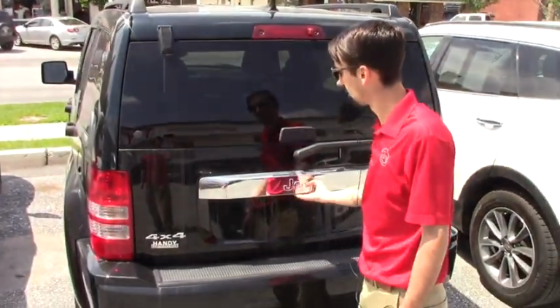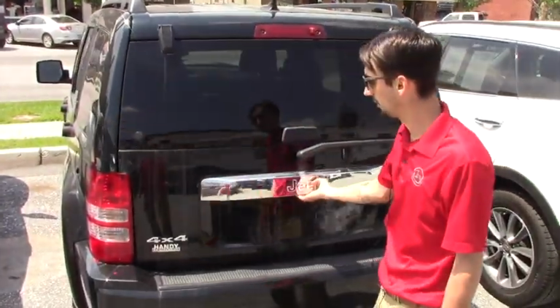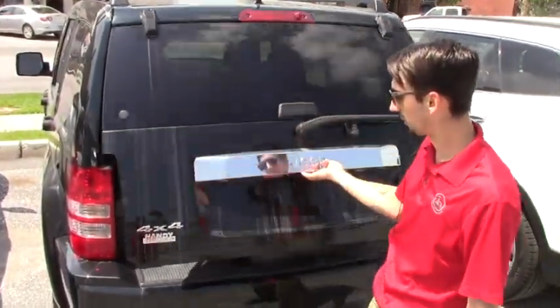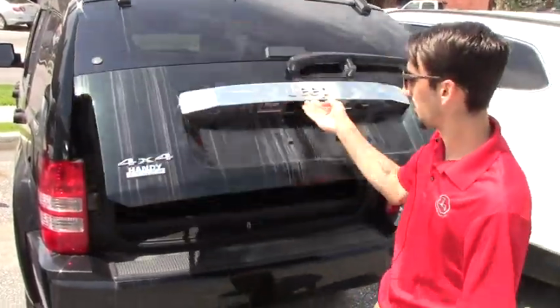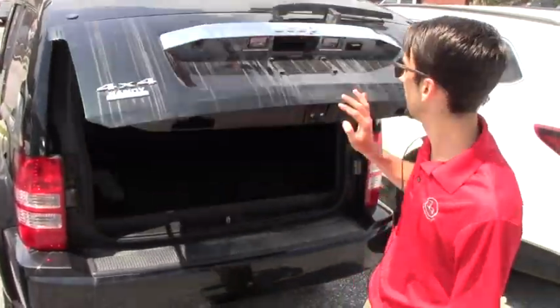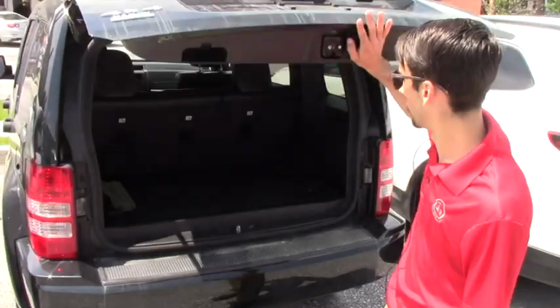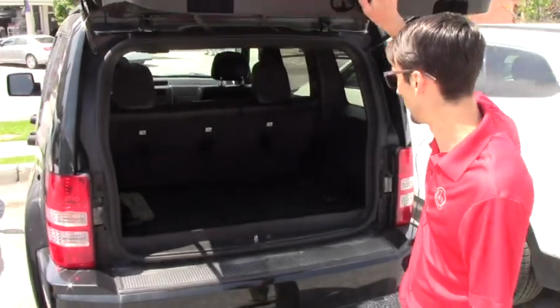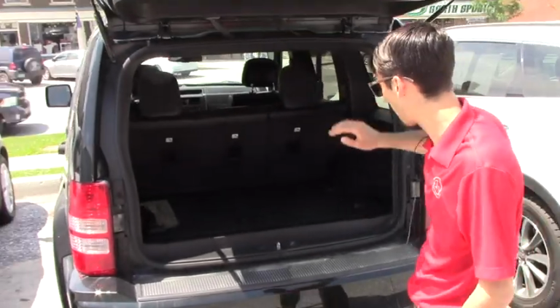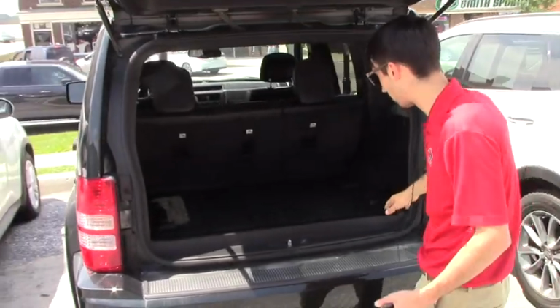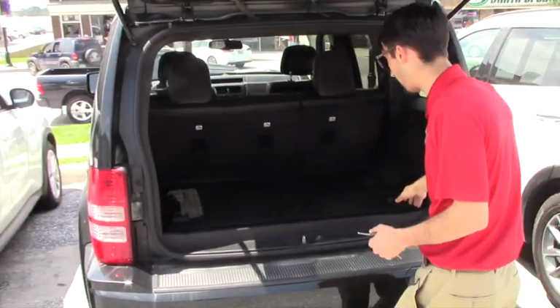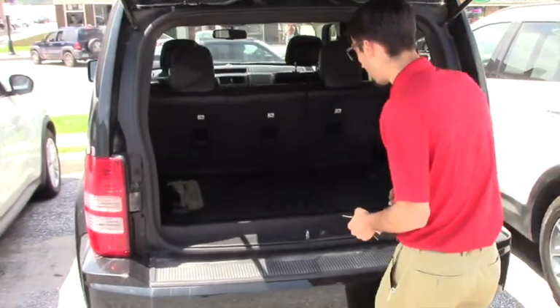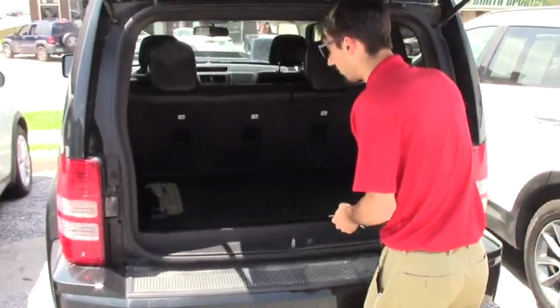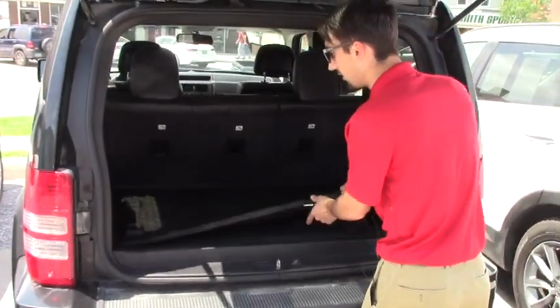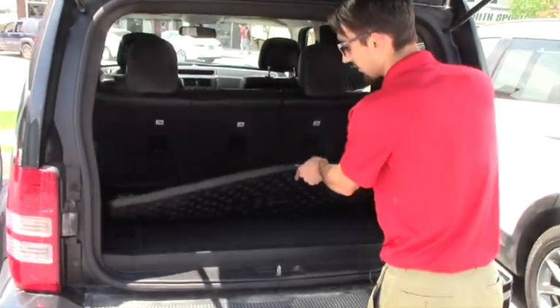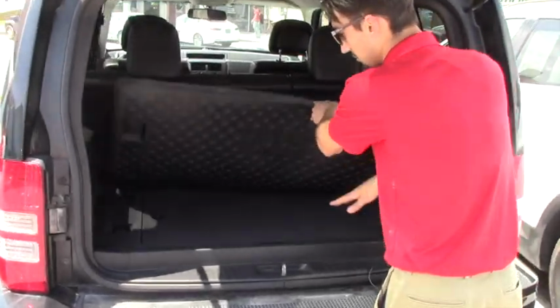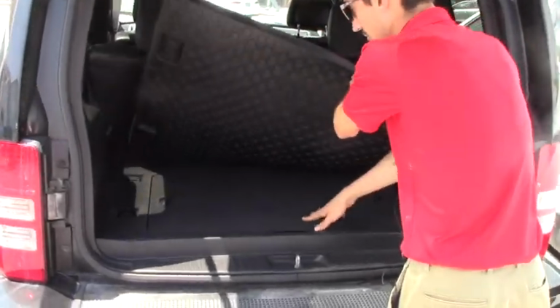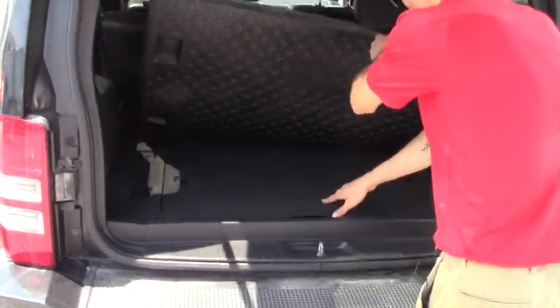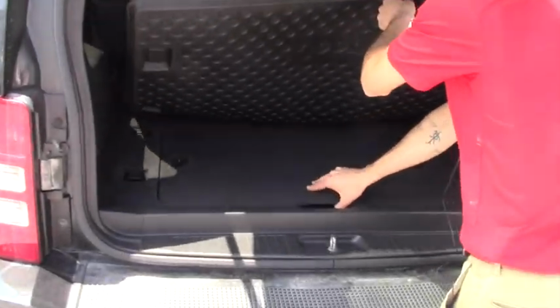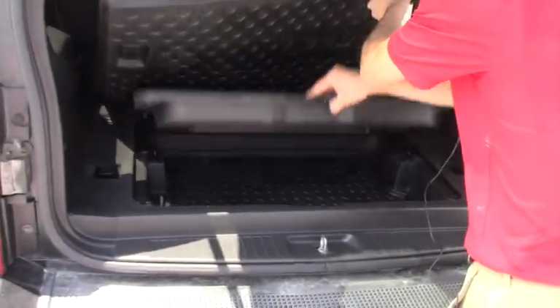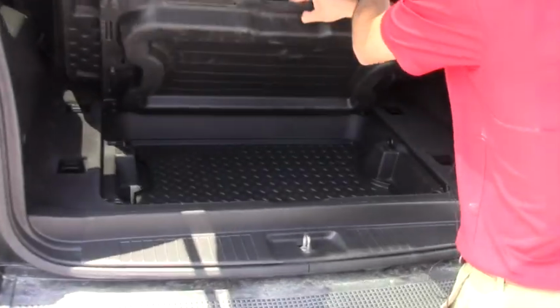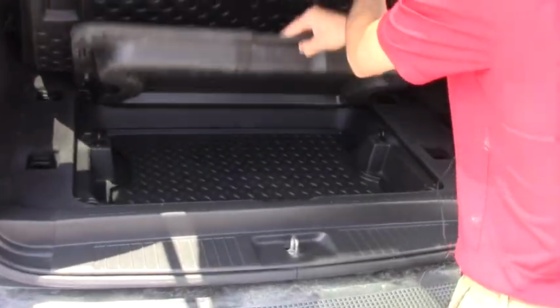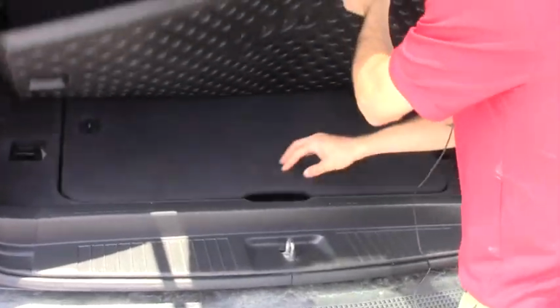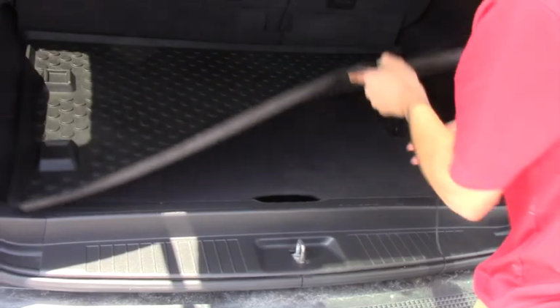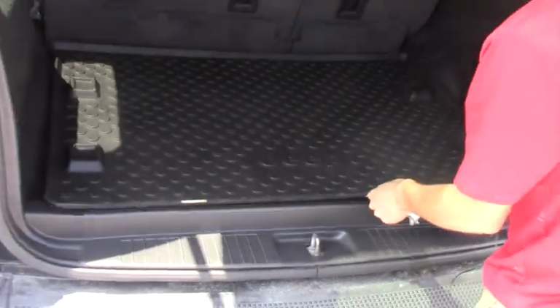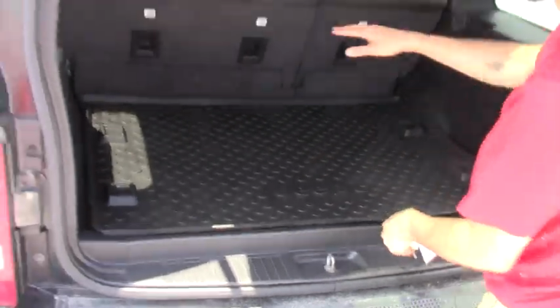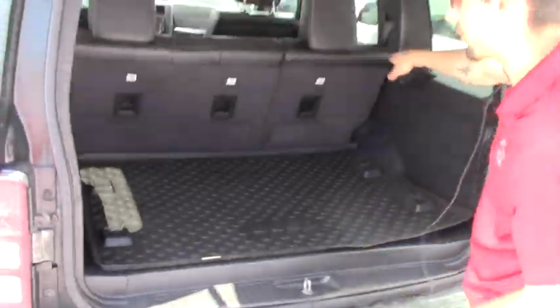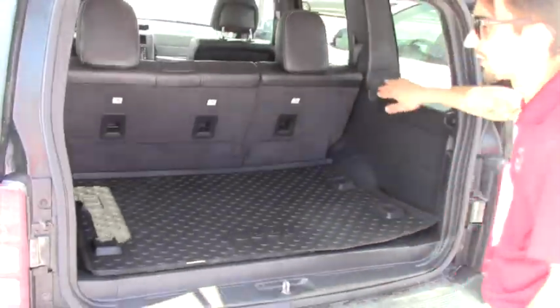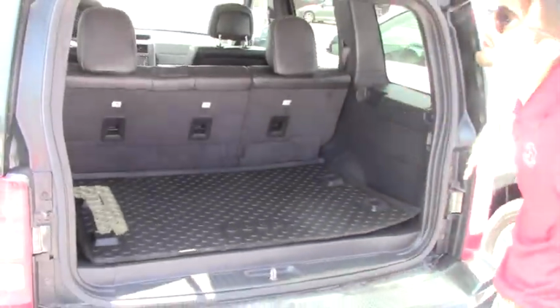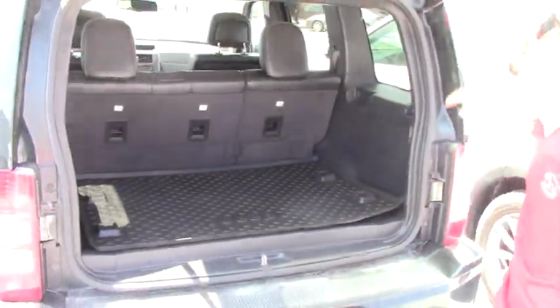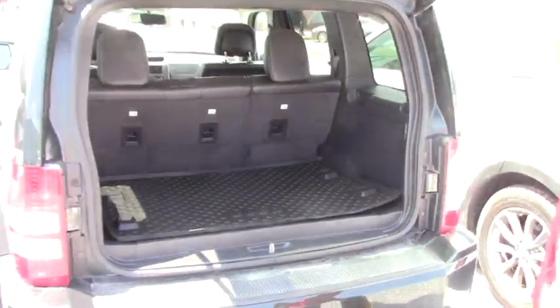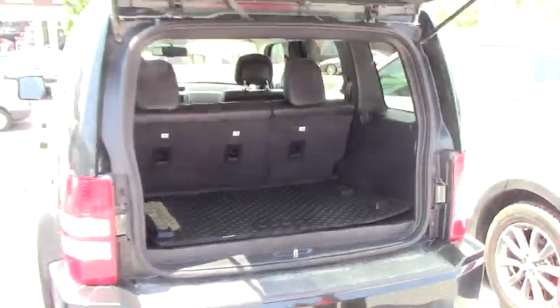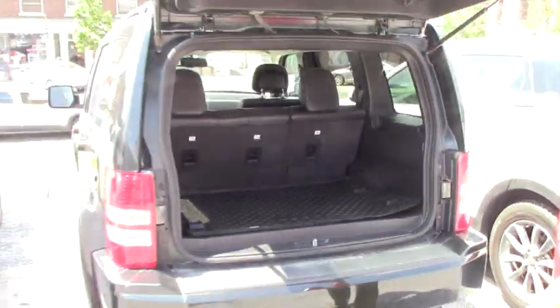Opening up the lift gate, you're going to have this all-weather mat underneath. There's also some storage located underneath as well, and 60-40 split seats that I'll get to in a second.